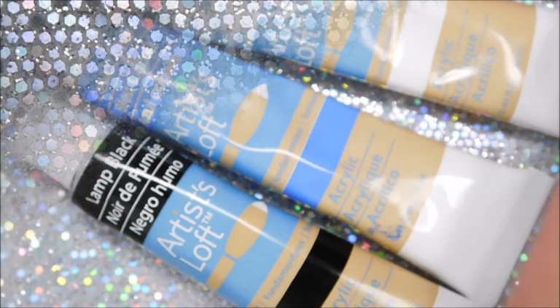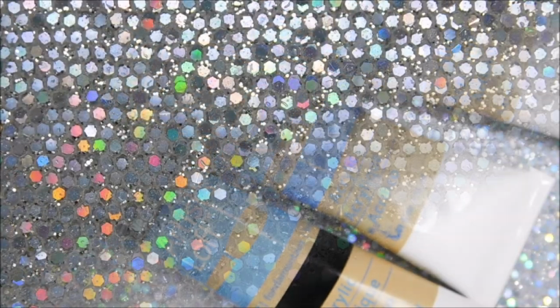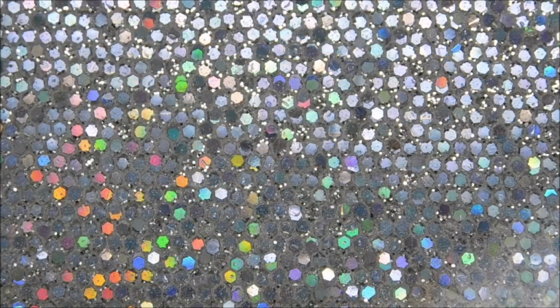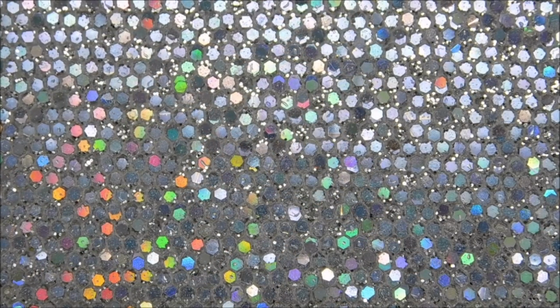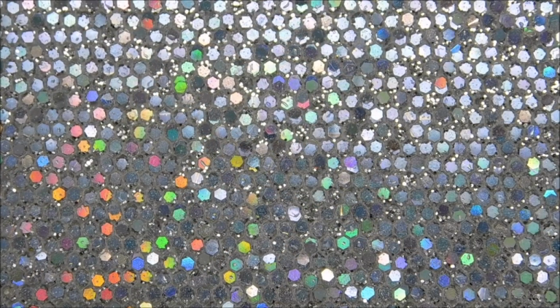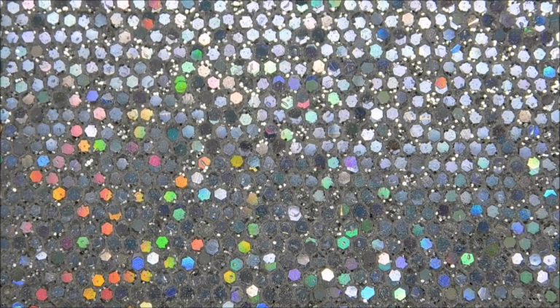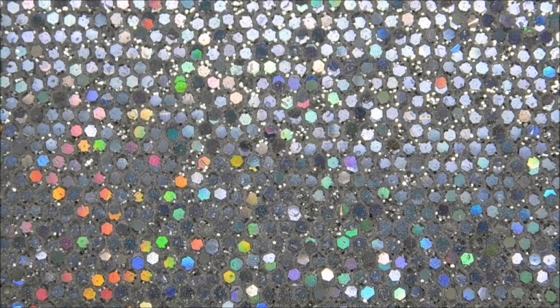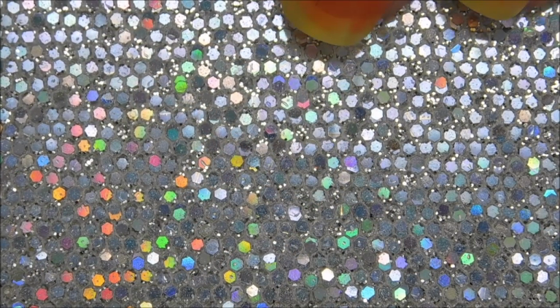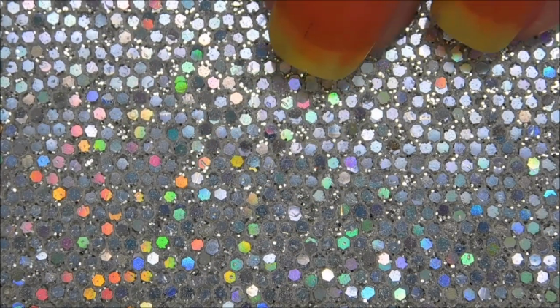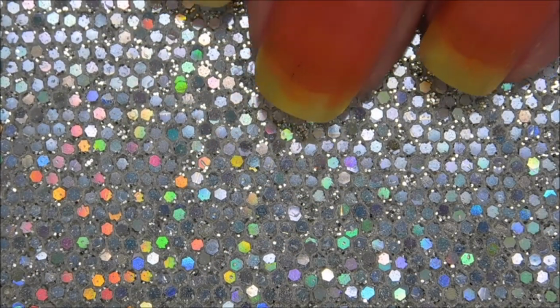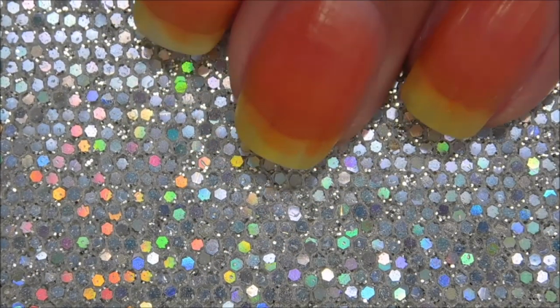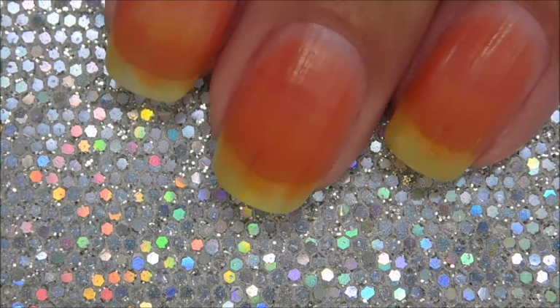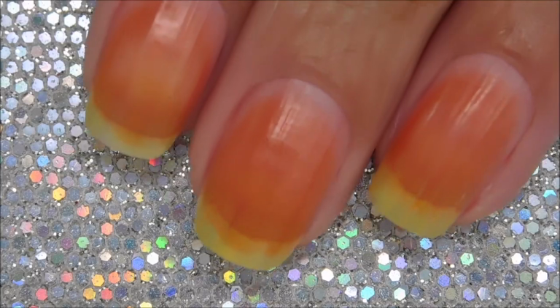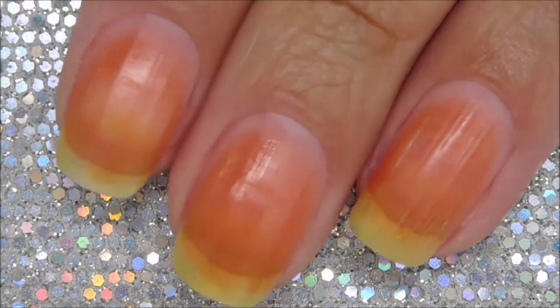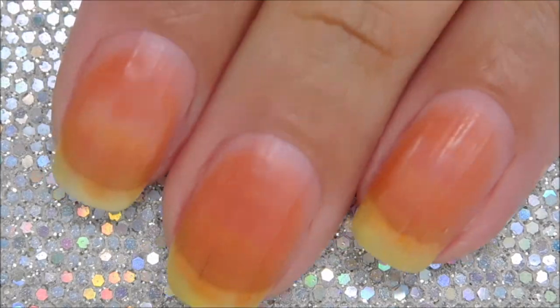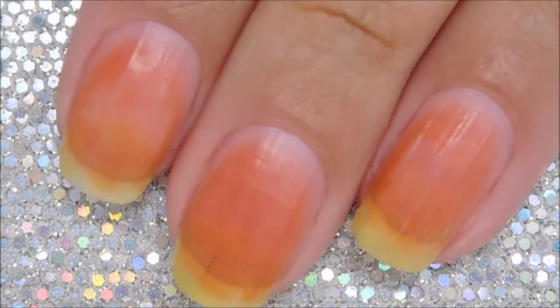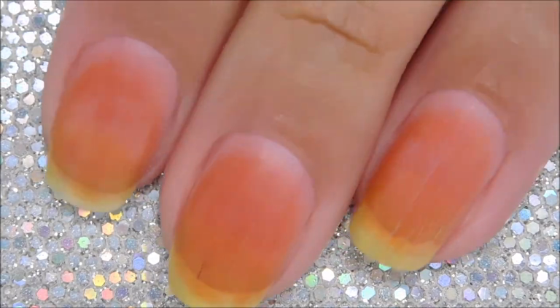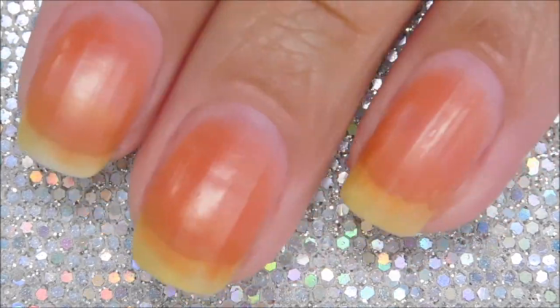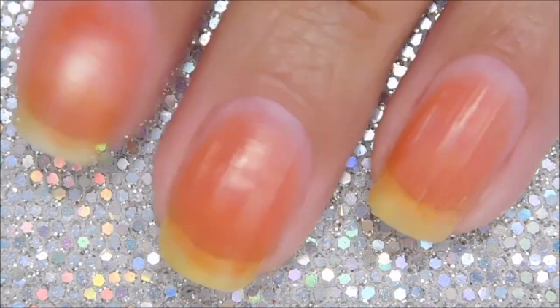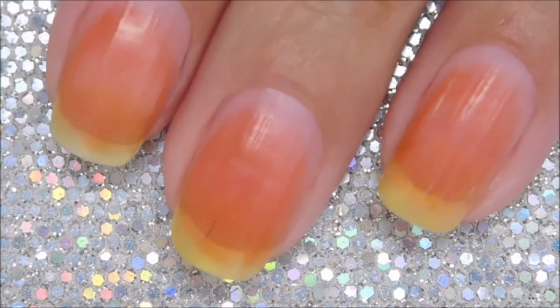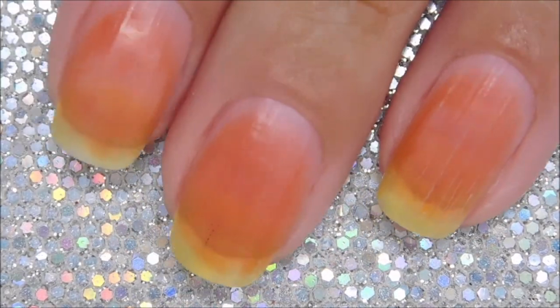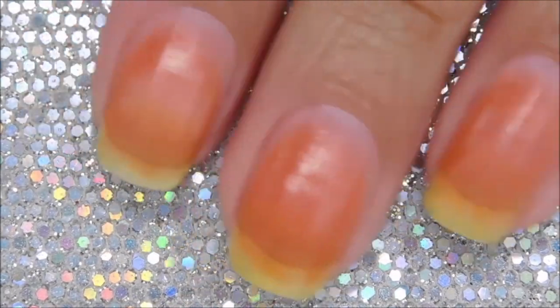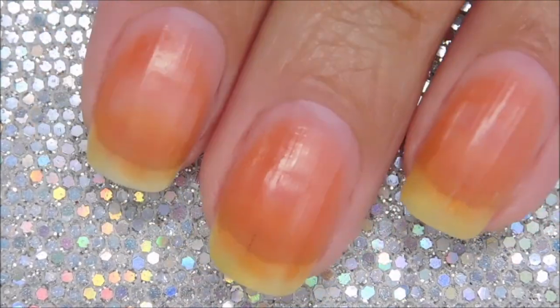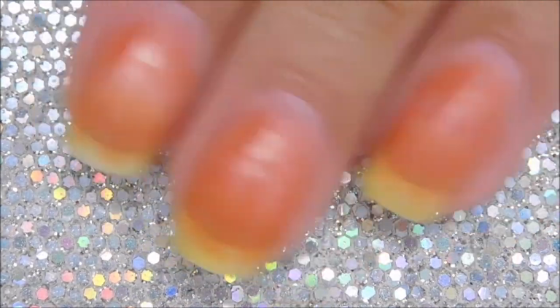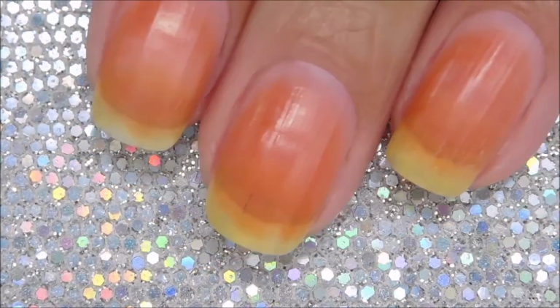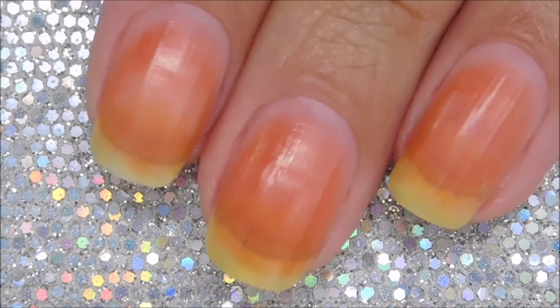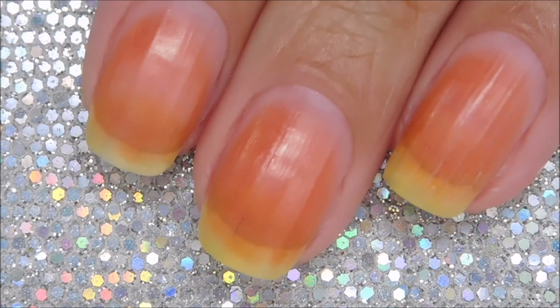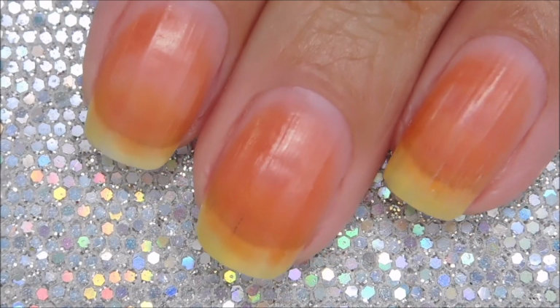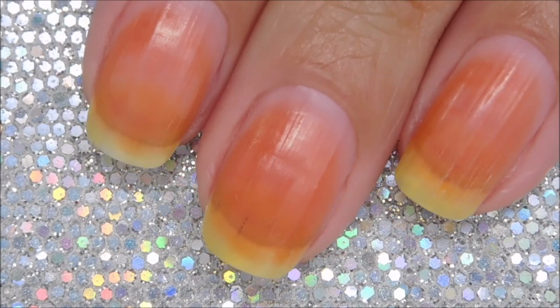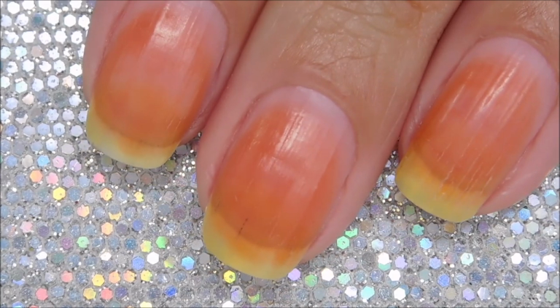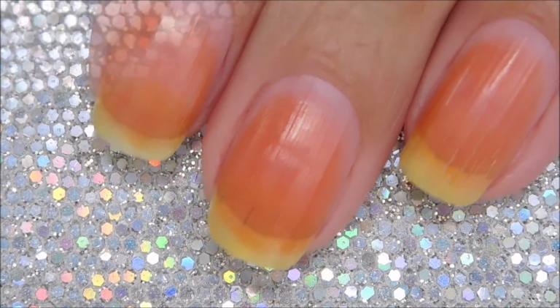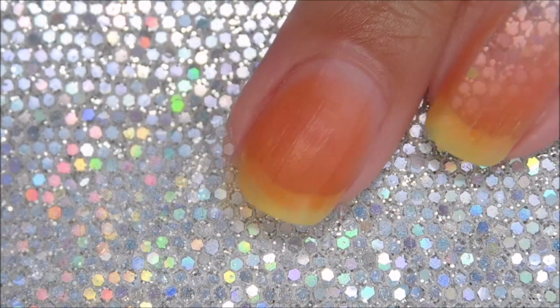Before we start, guys brace yourselves. My nails are so badly stained from wearing red polish without a base coat. I know, poor shame, but let's get these covered up right away.